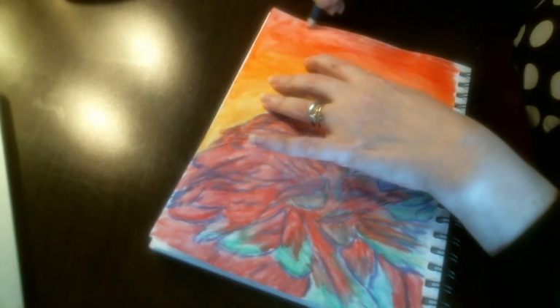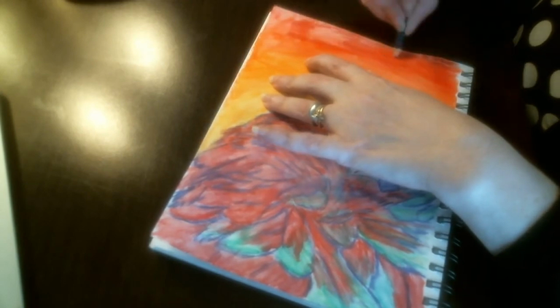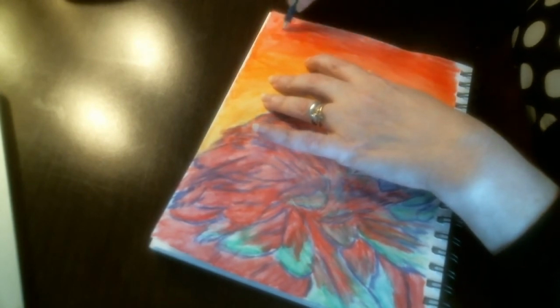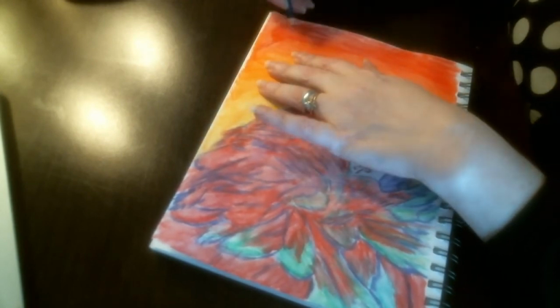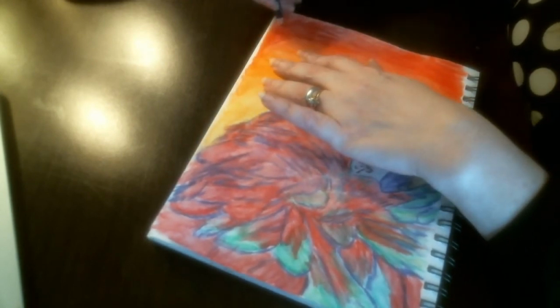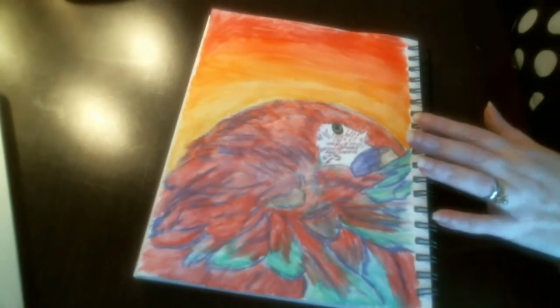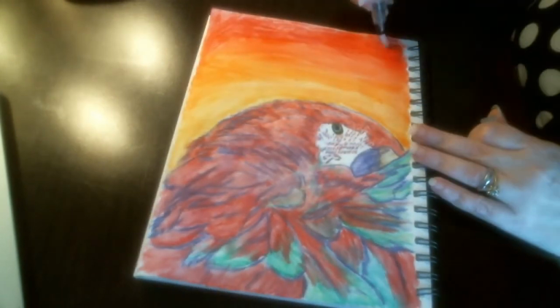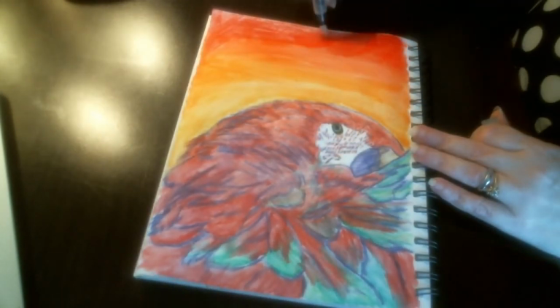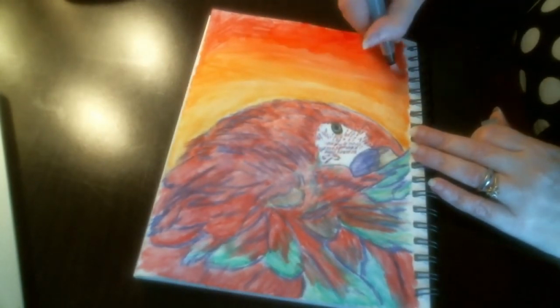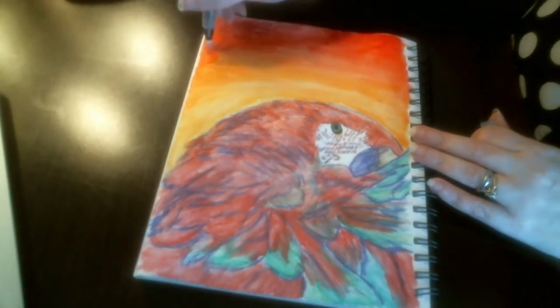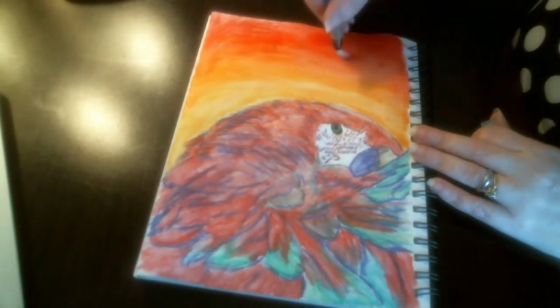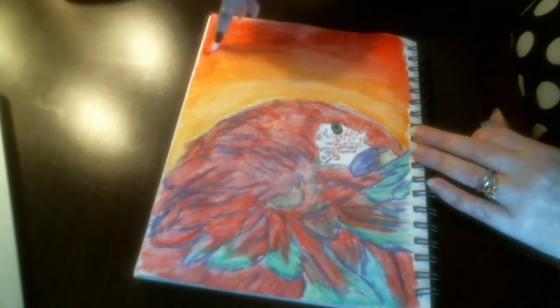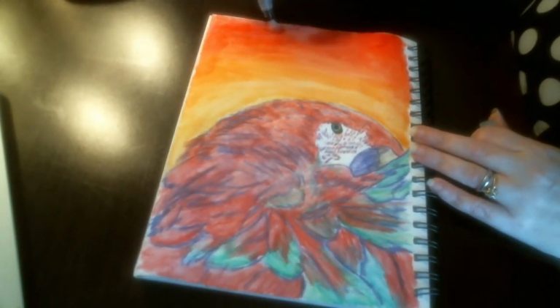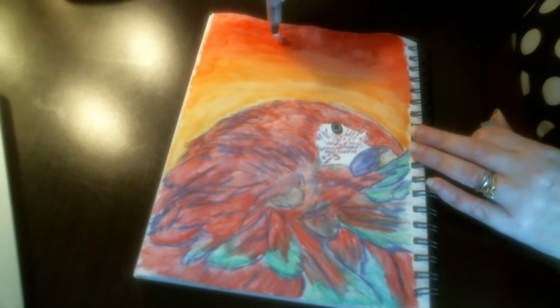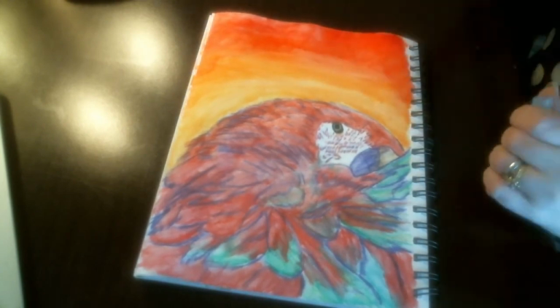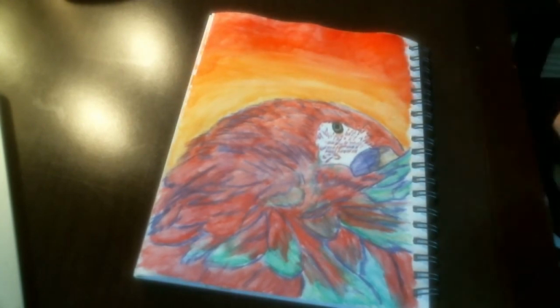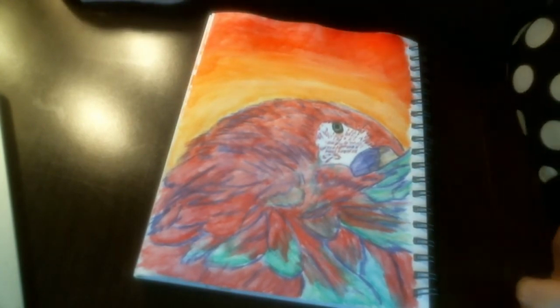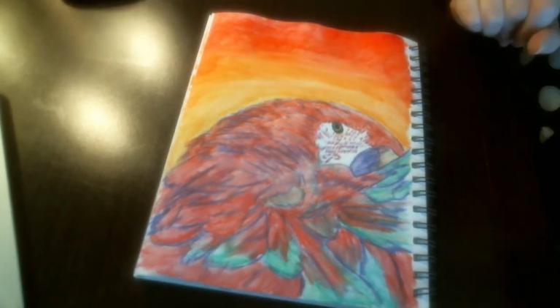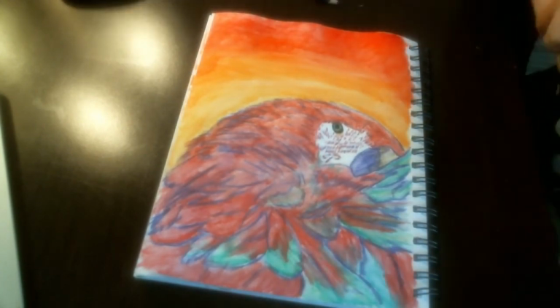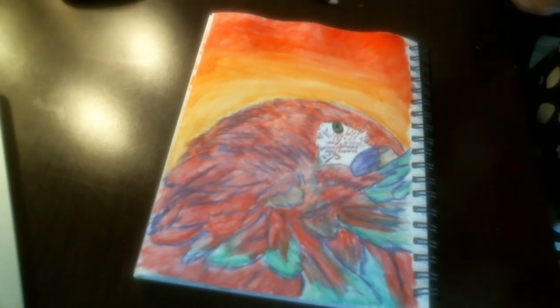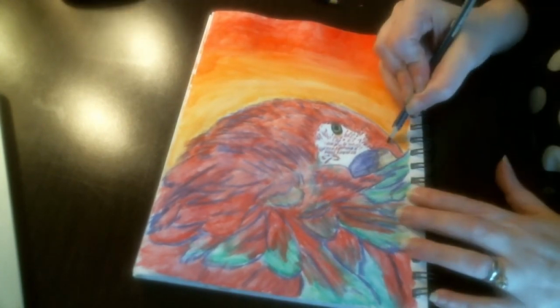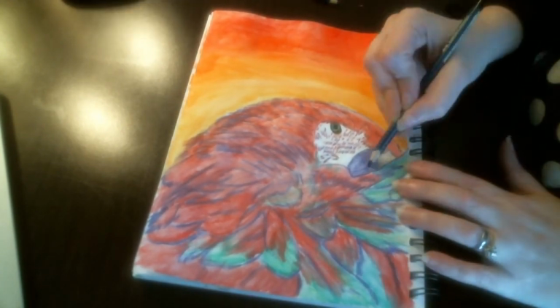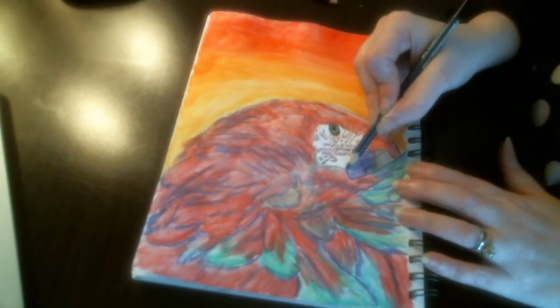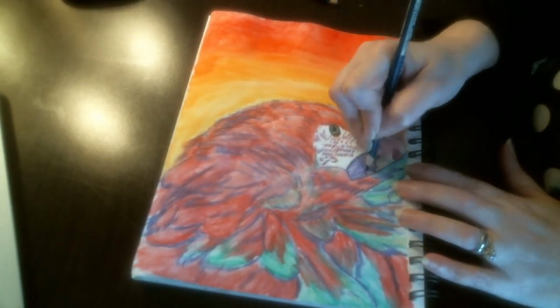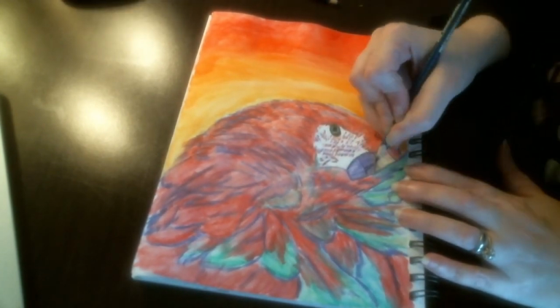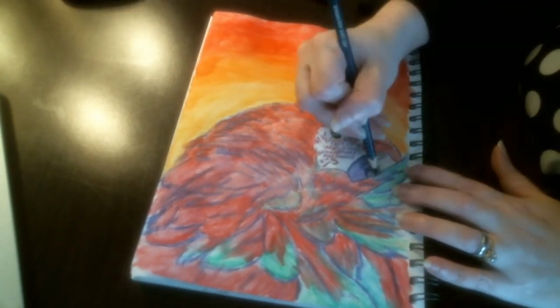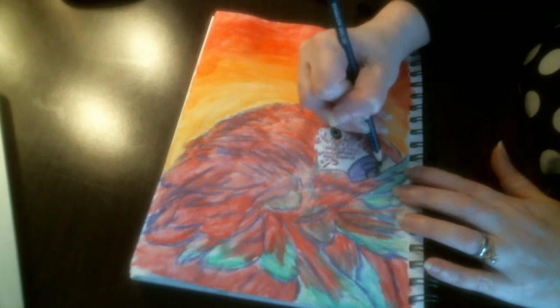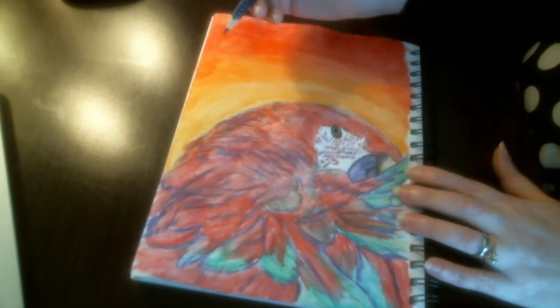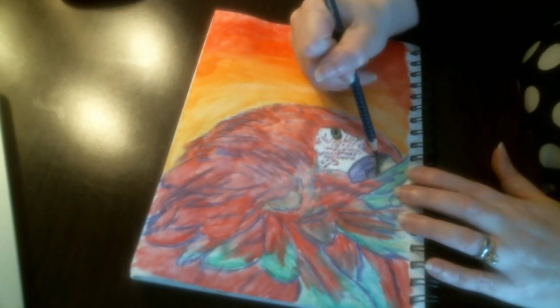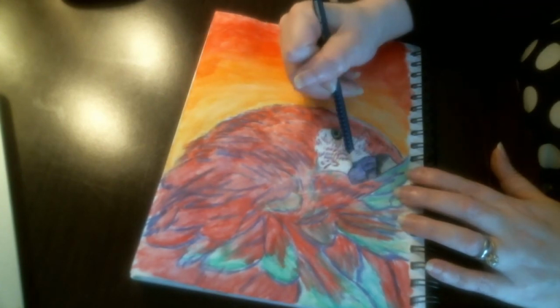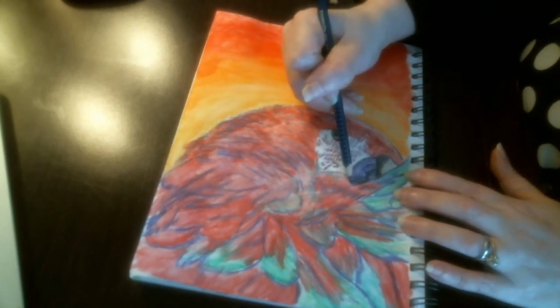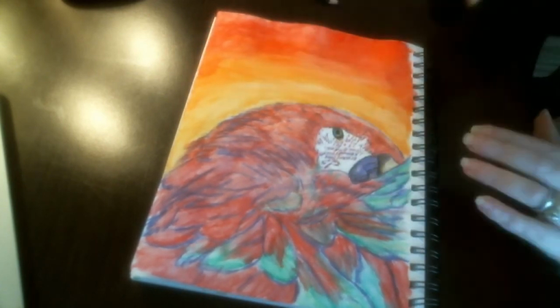Now going back over that top area and putting some more red down and blending that out. Then going in and putting in more of the detailing in the beak.